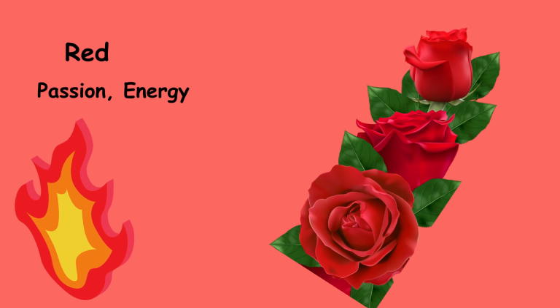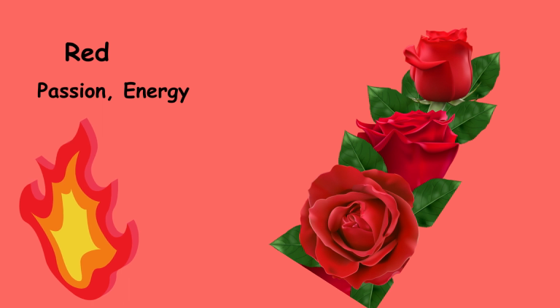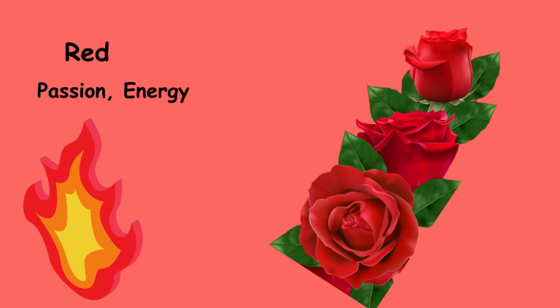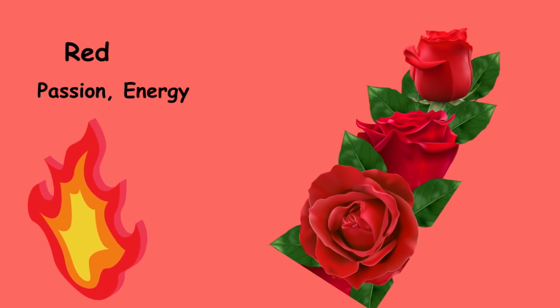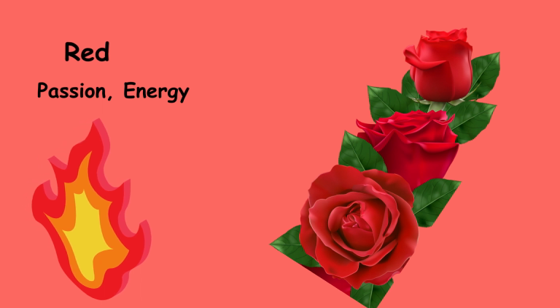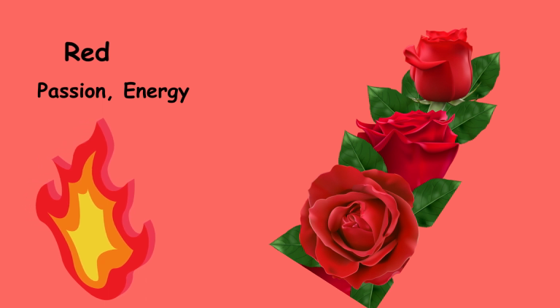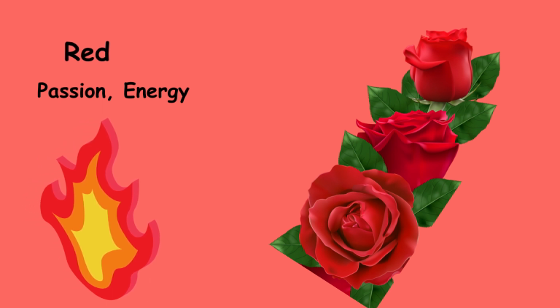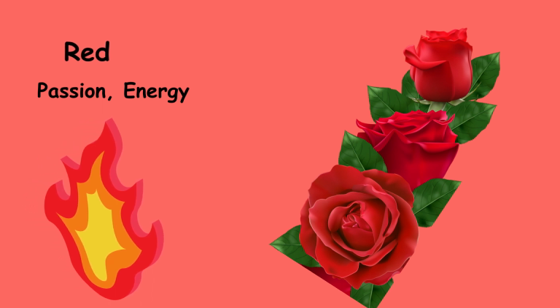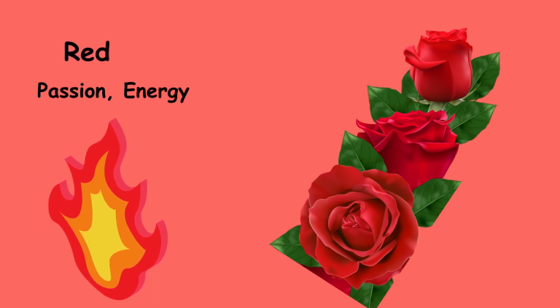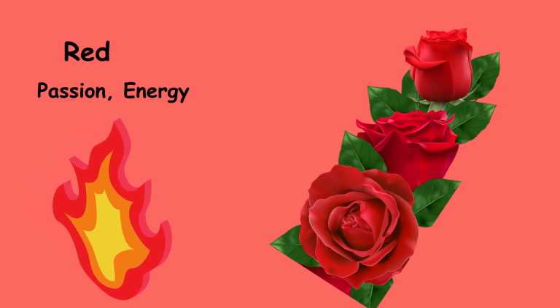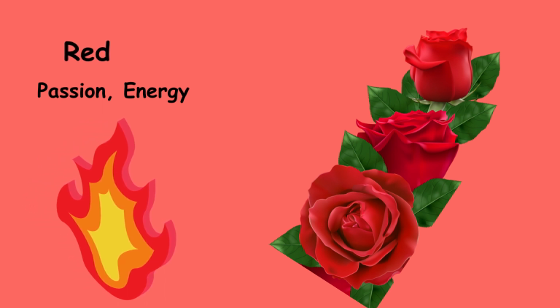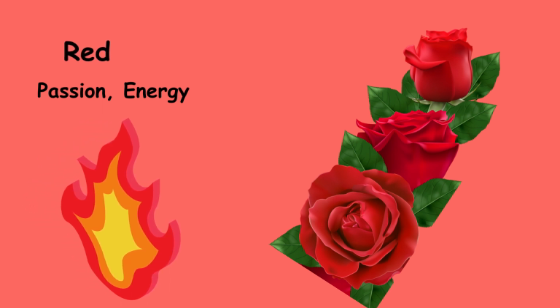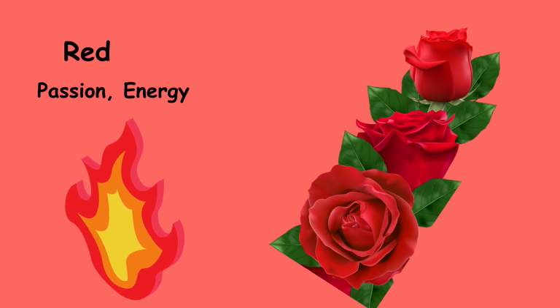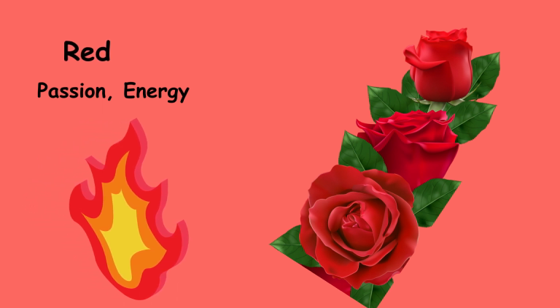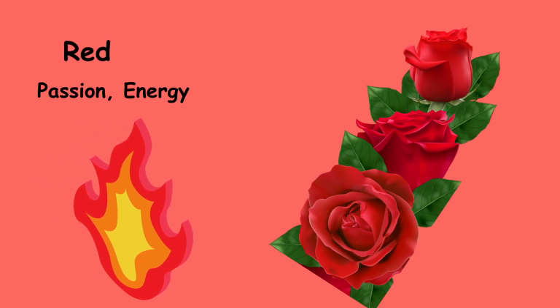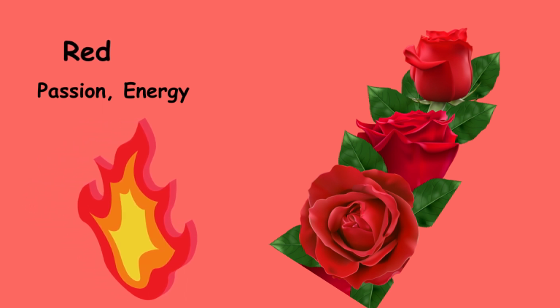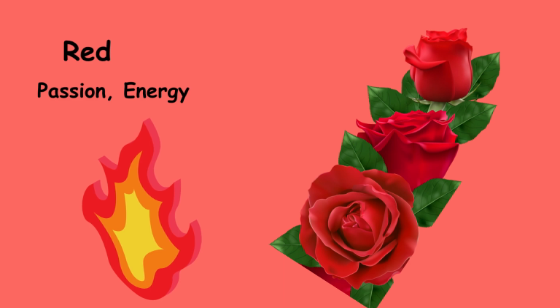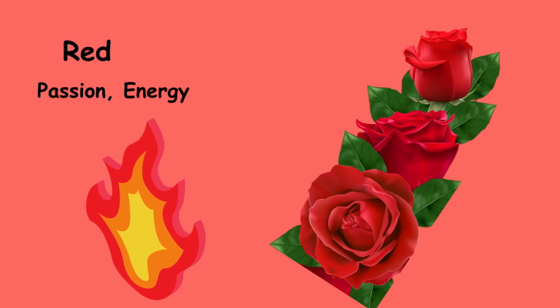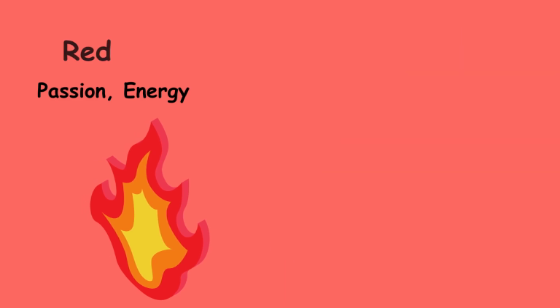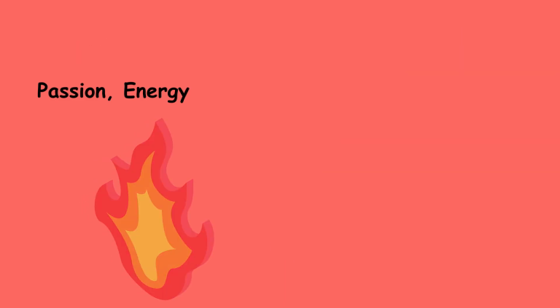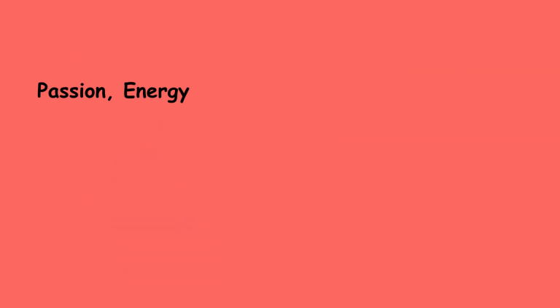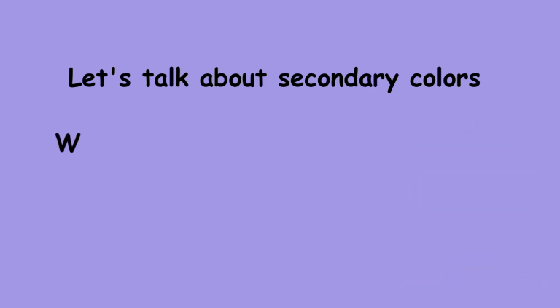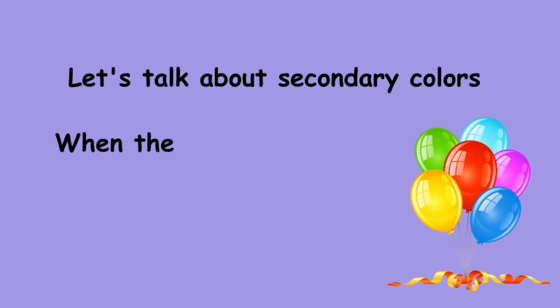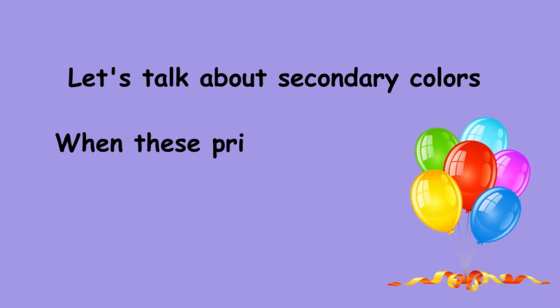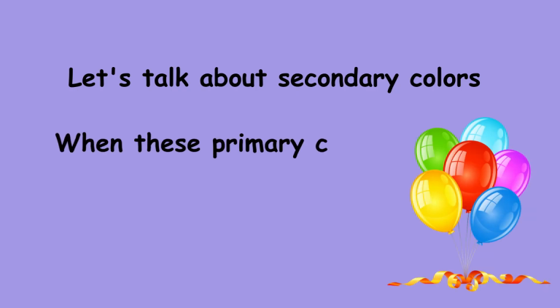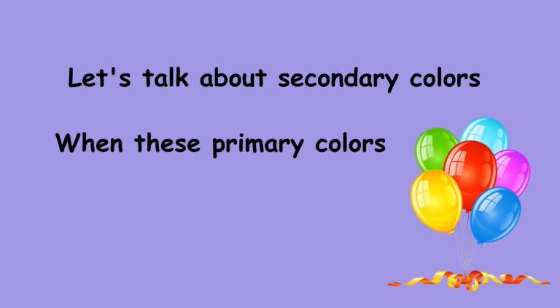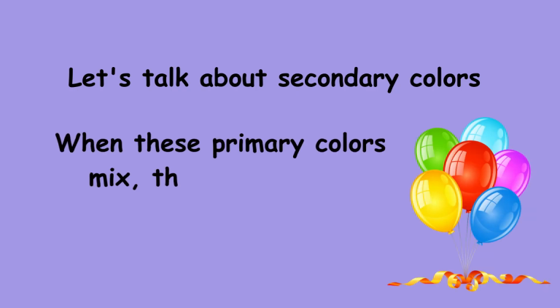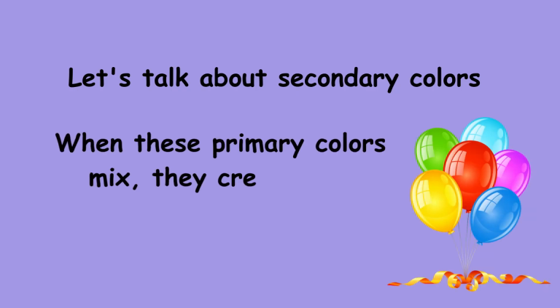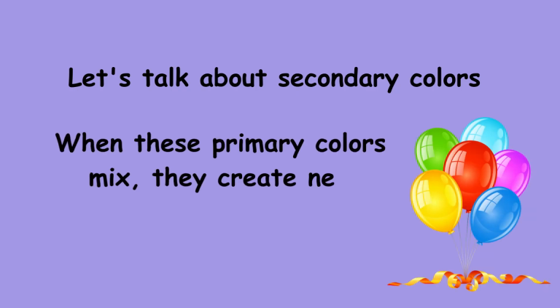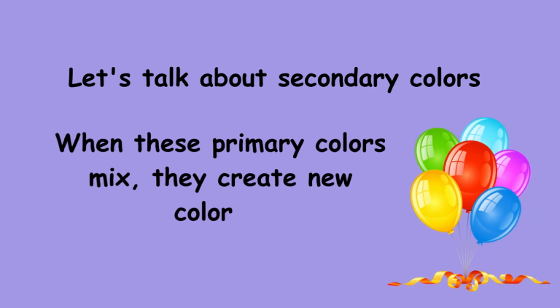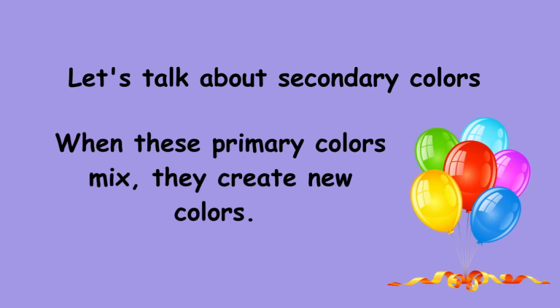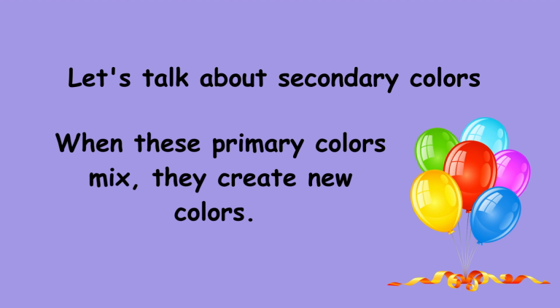Red is a bold colour that symbolises passion and energy, making things stand out with its vibrant presence. When these primary colours mix, they create new colours.